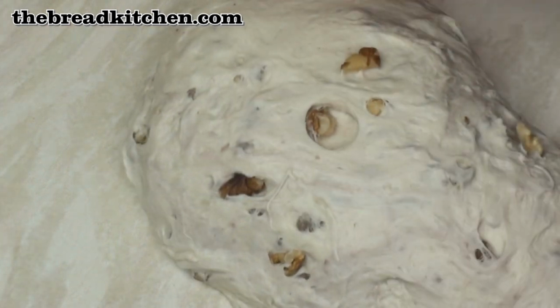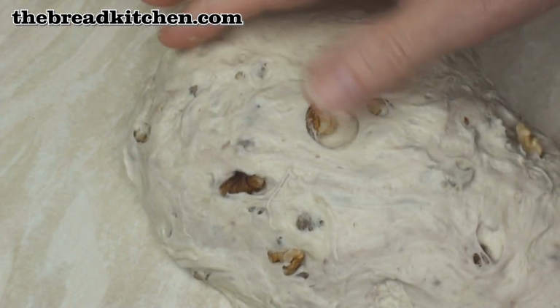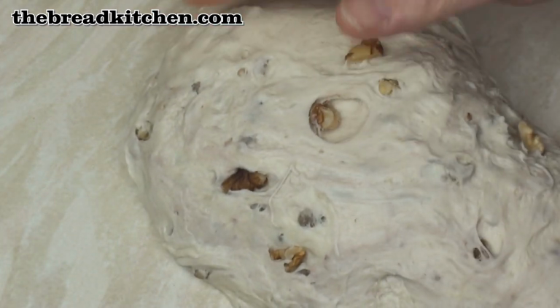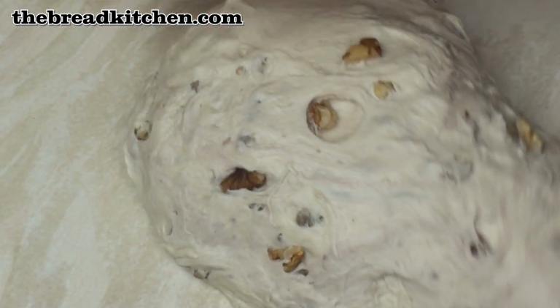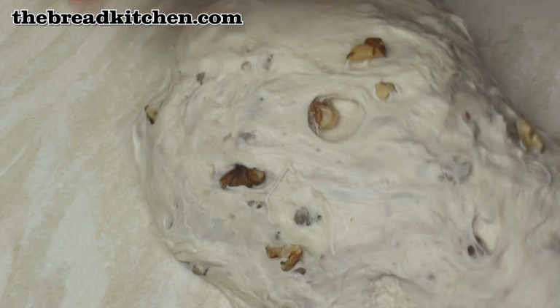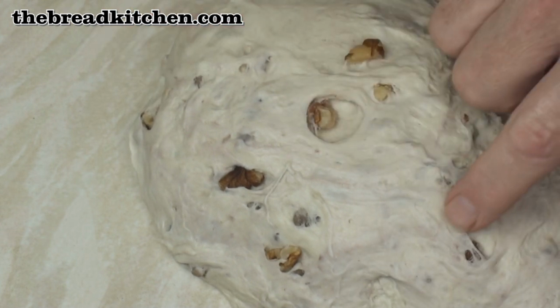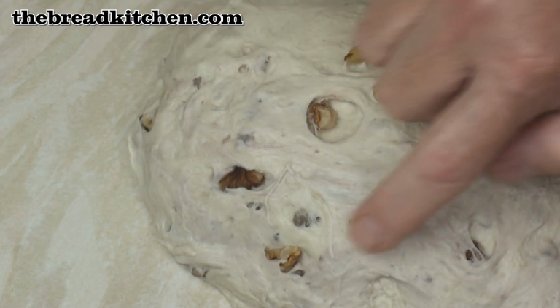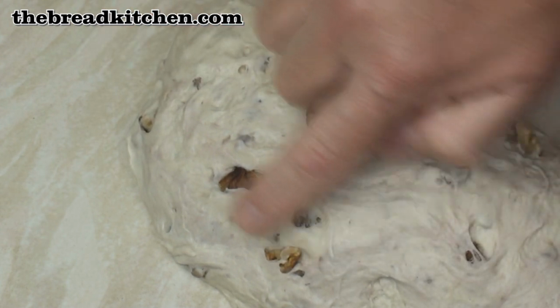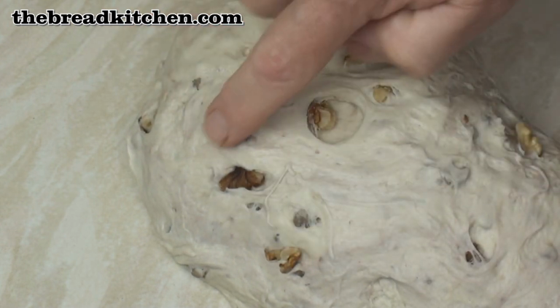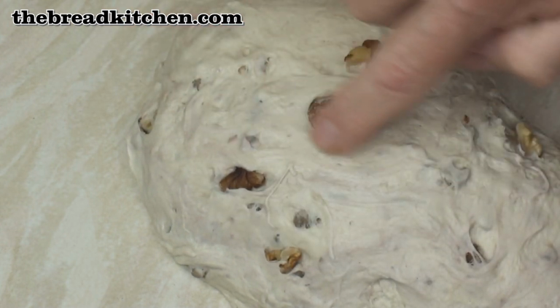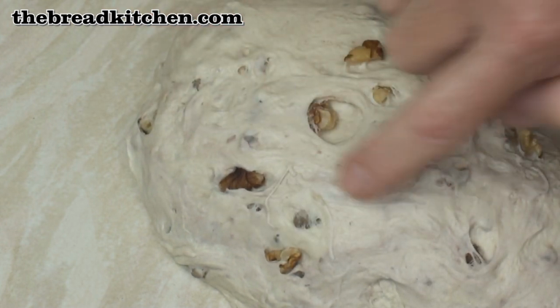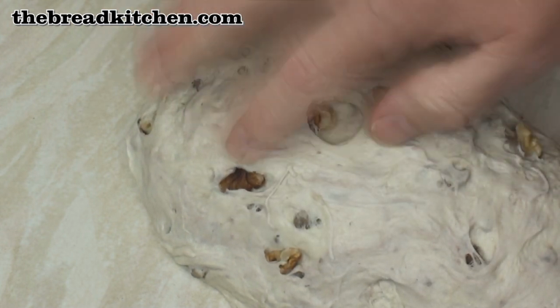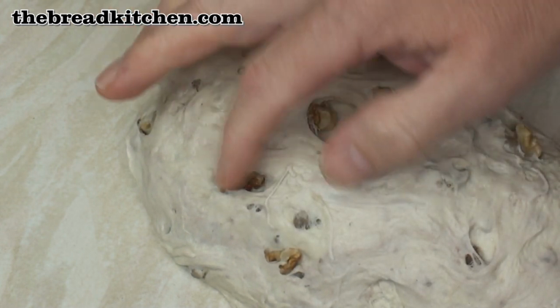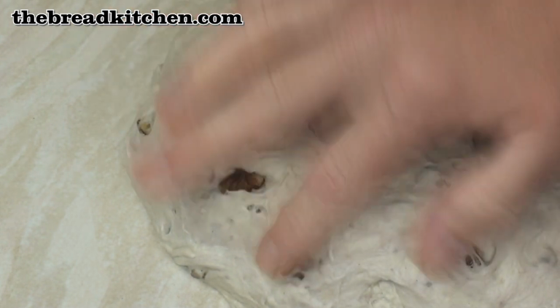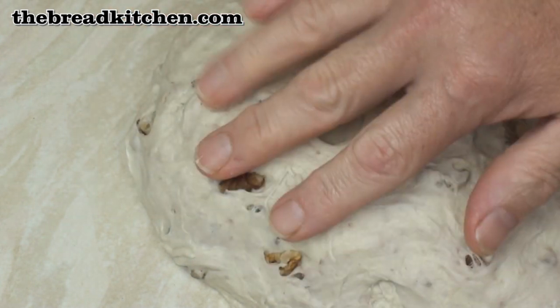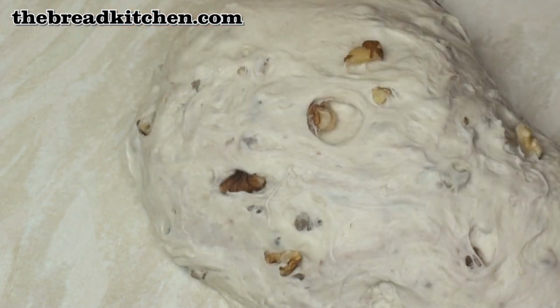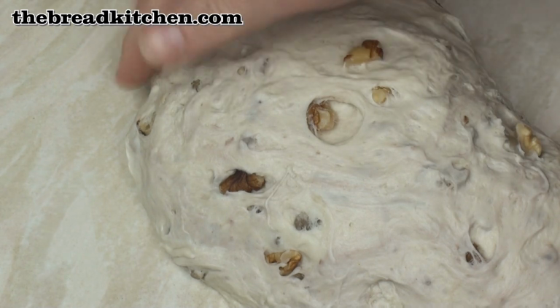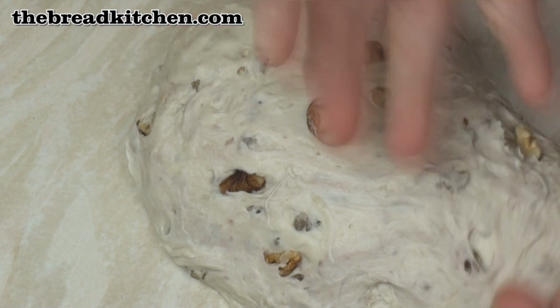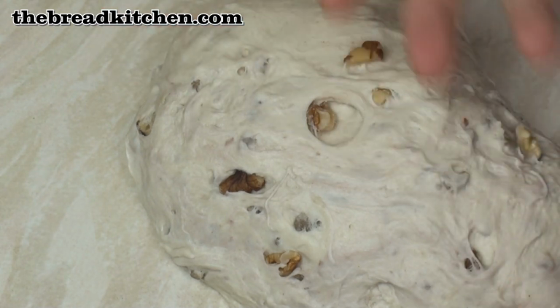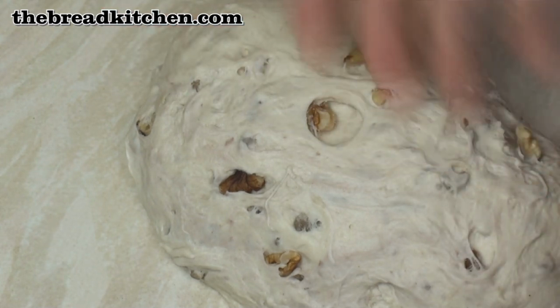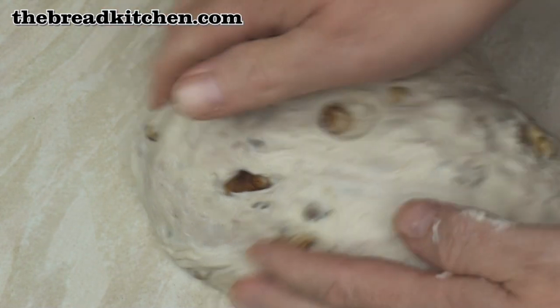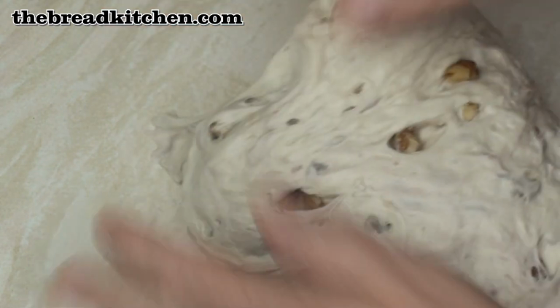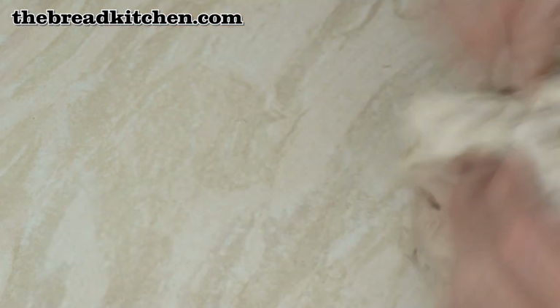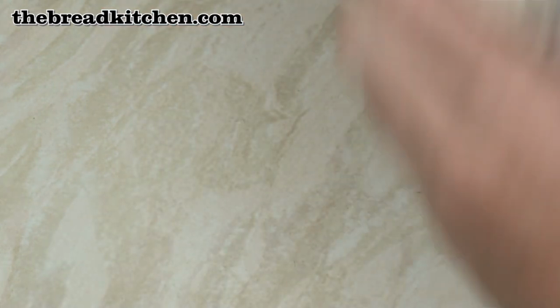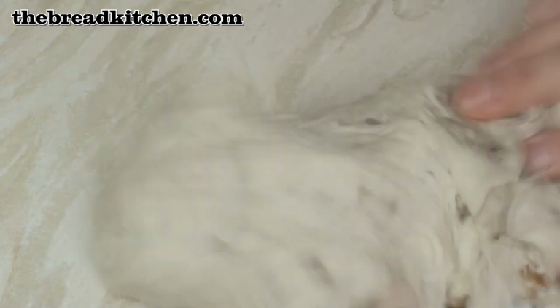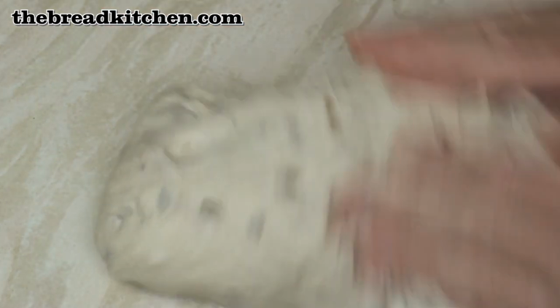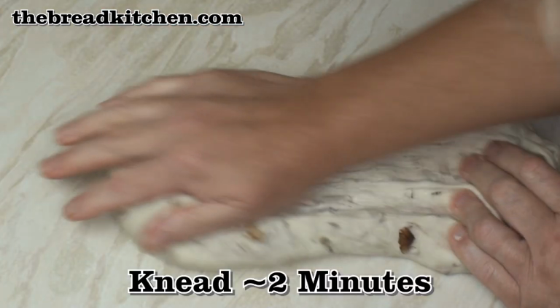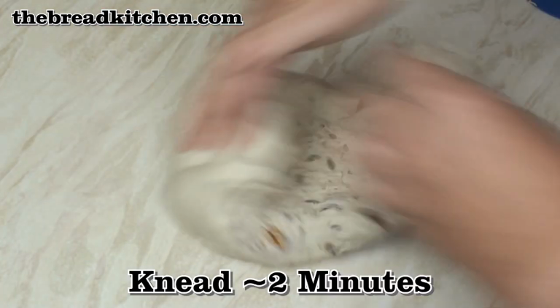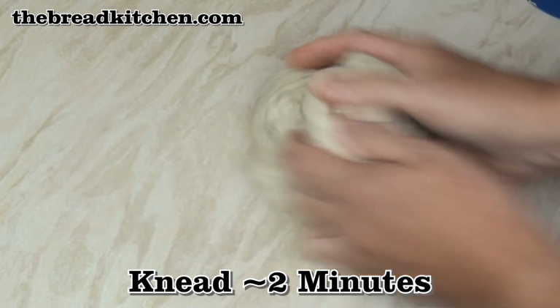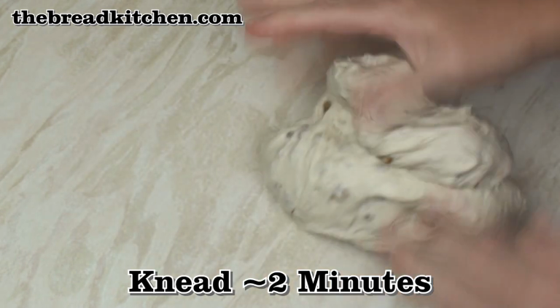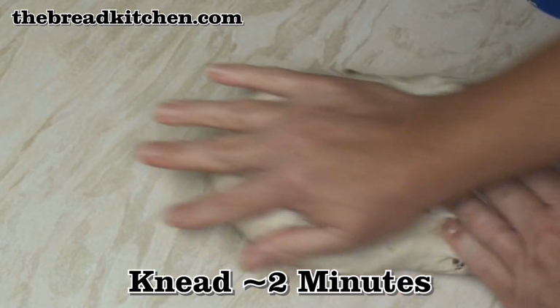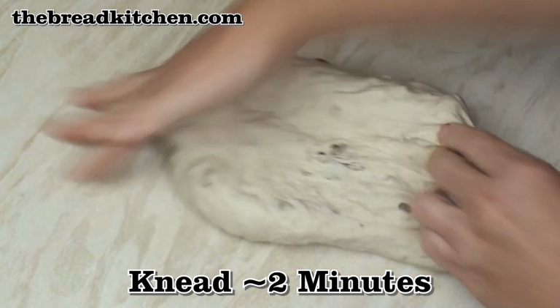There's a faint raspberry ripple type effect — you can see some of the oils coming out of the walnut, and this is going to permeate the bread. So I'm just going to knead it for a couple of minutes.